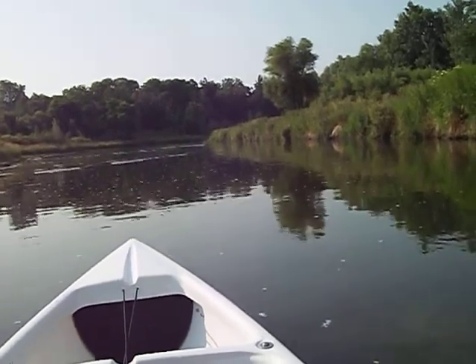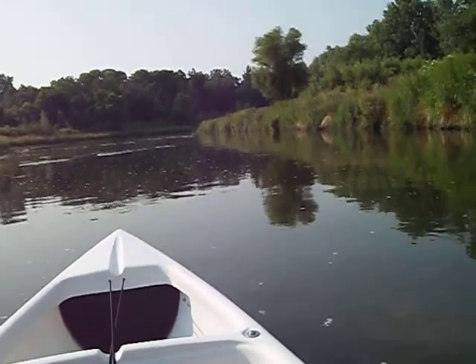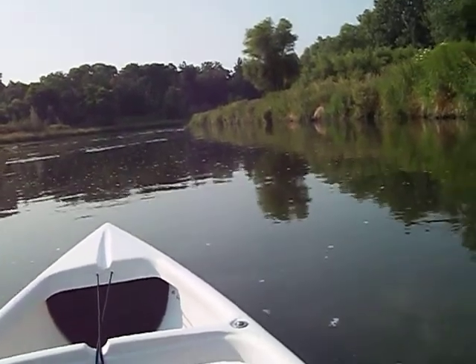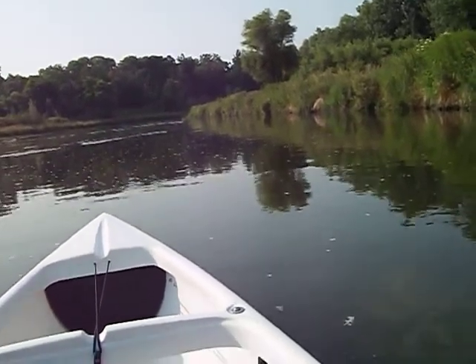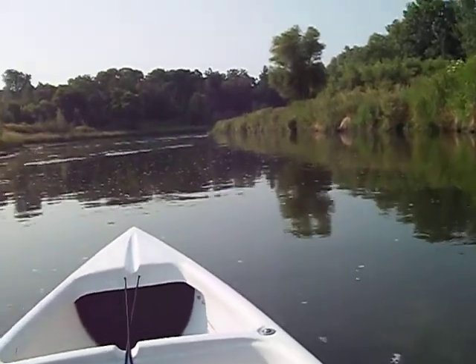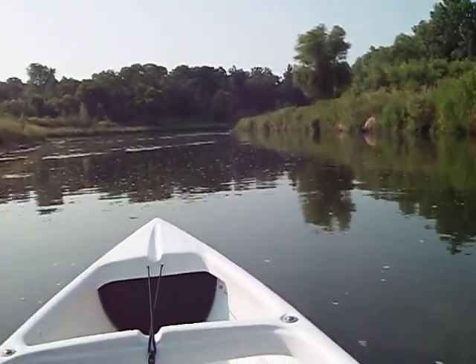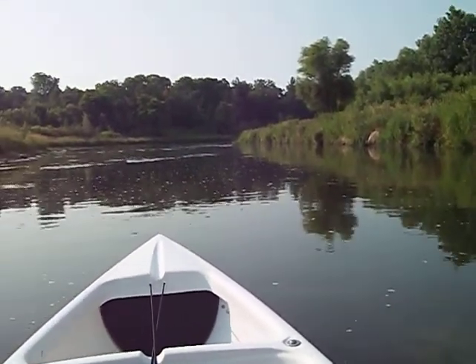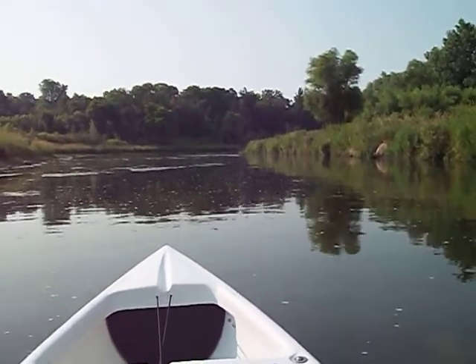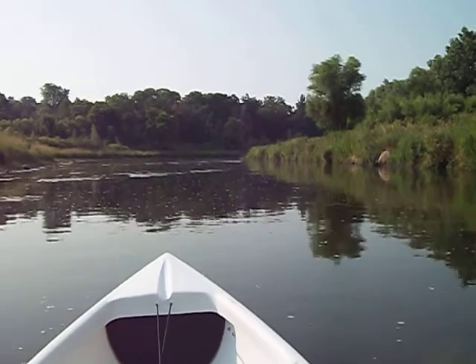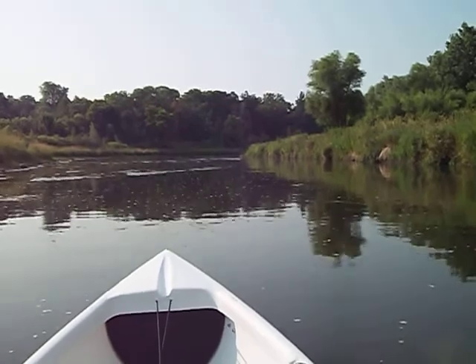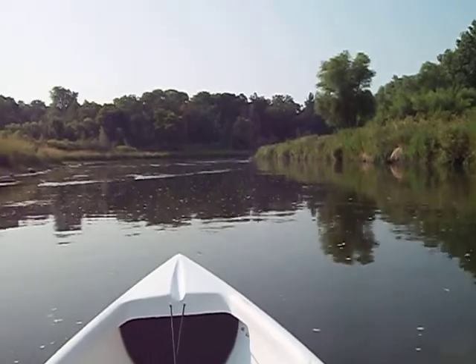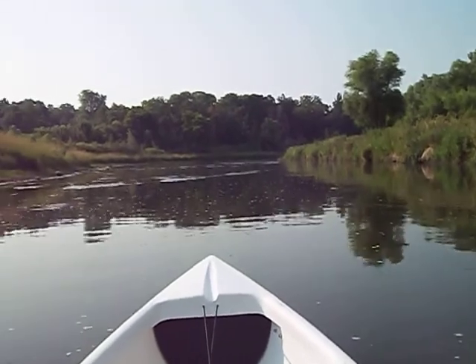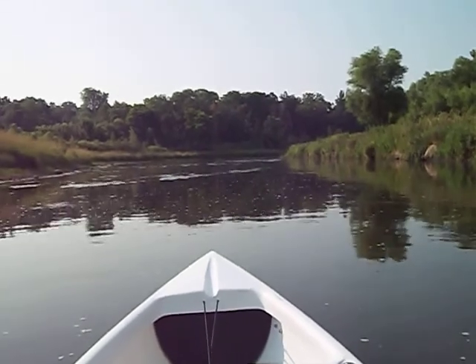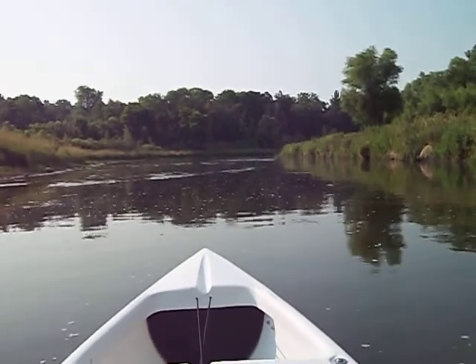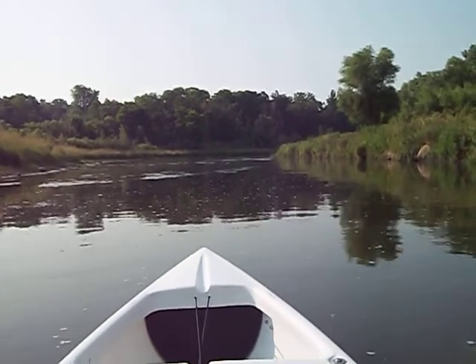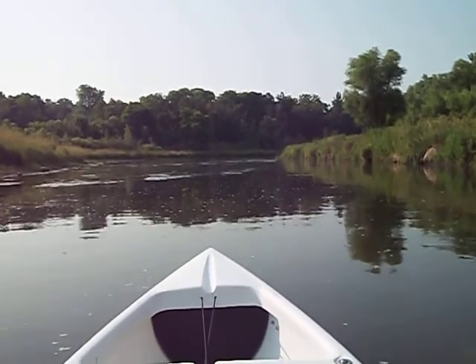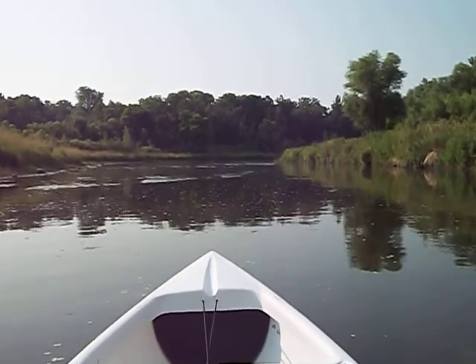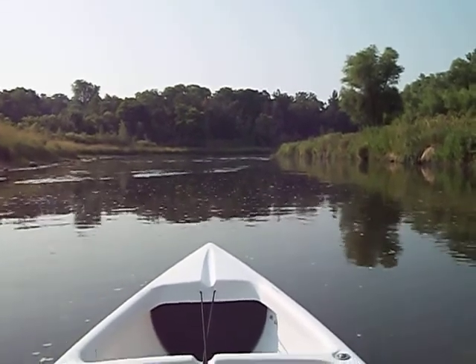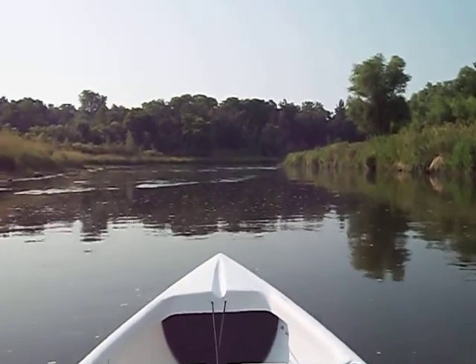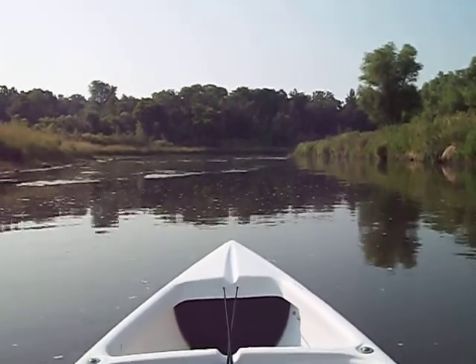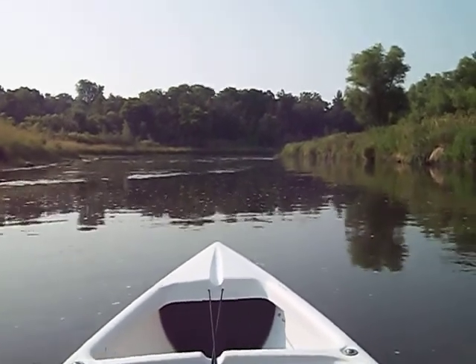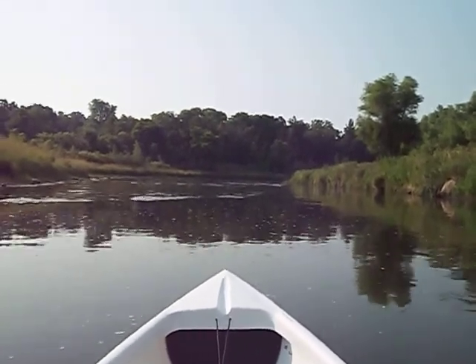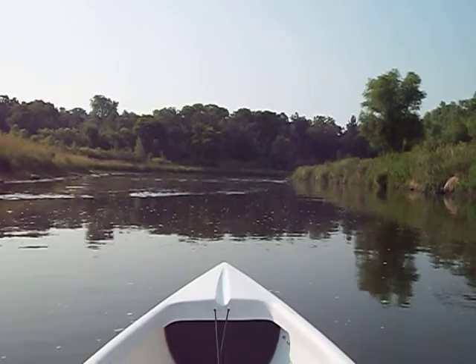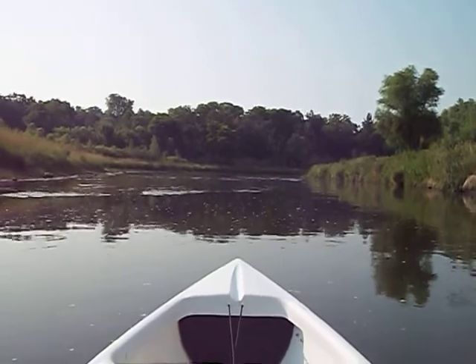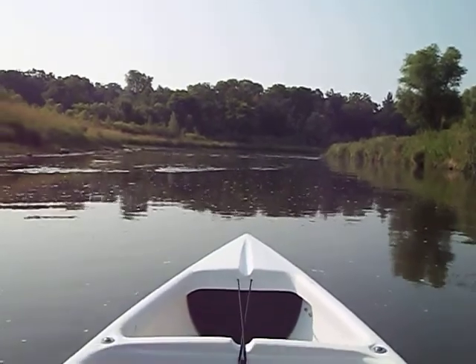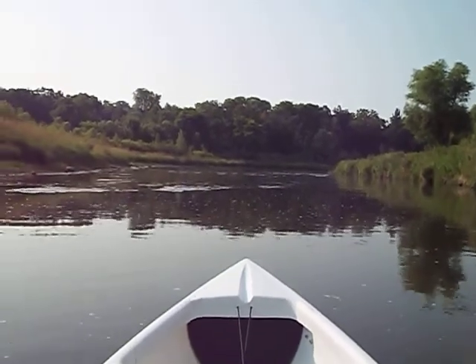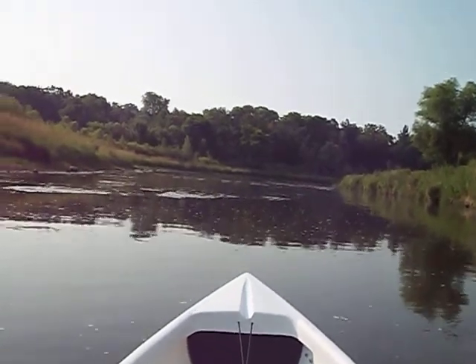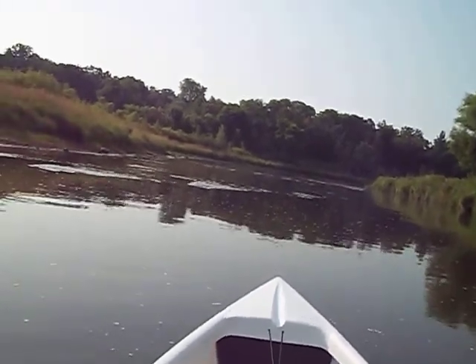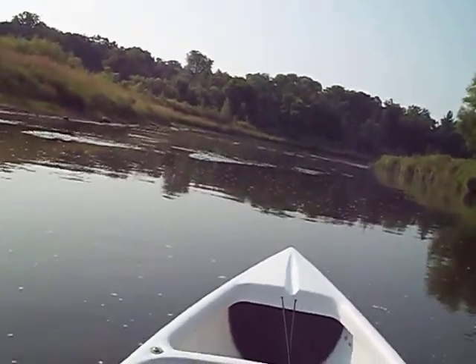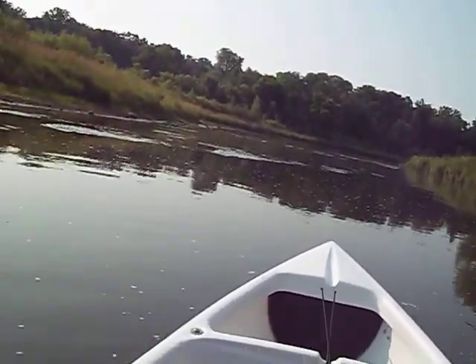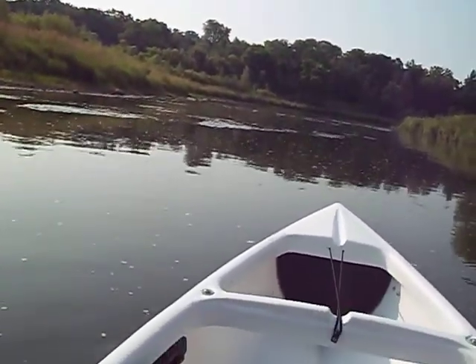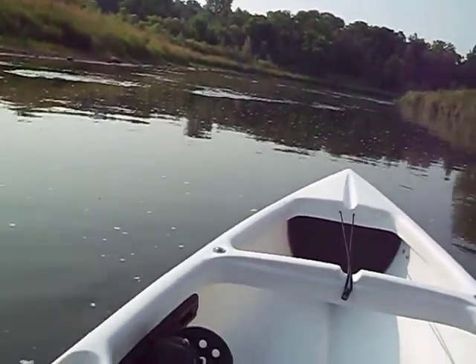Here we are floating down to Yahara. Really nice day. Coming up on a little bit of faster water. This is really shallow — the river is only about two feet deep.